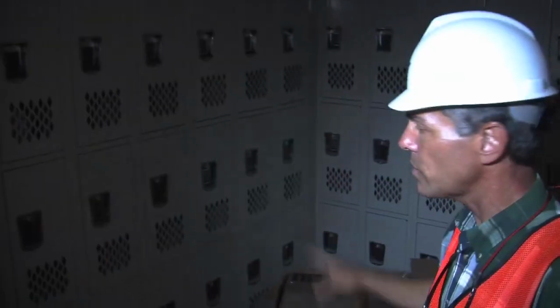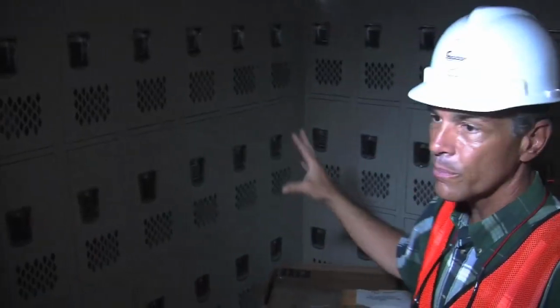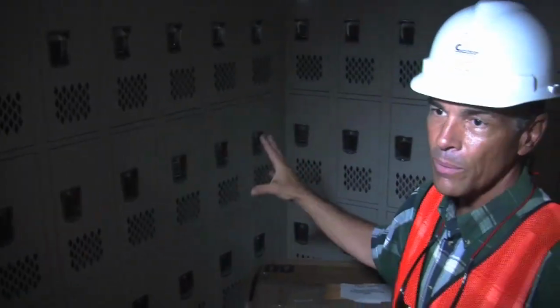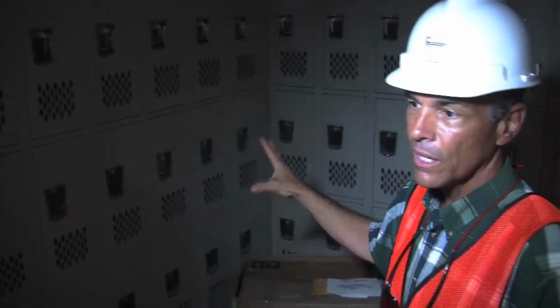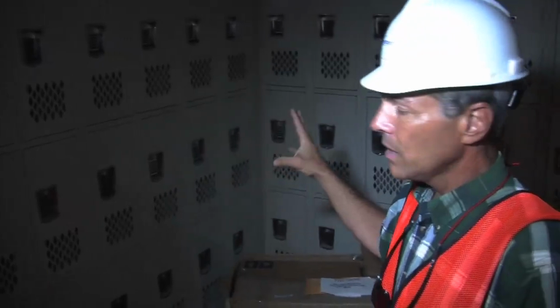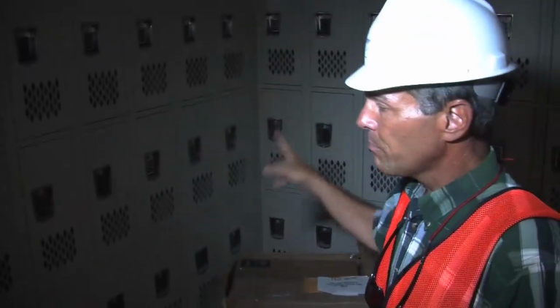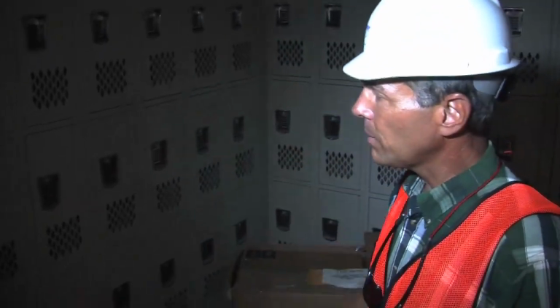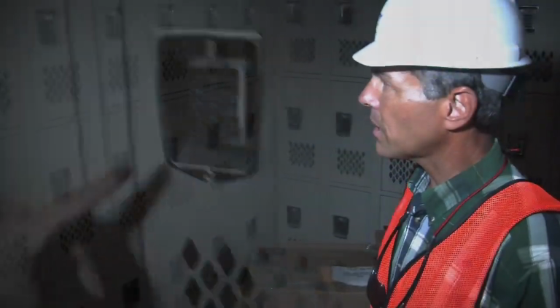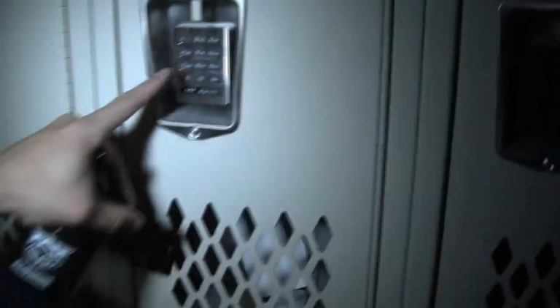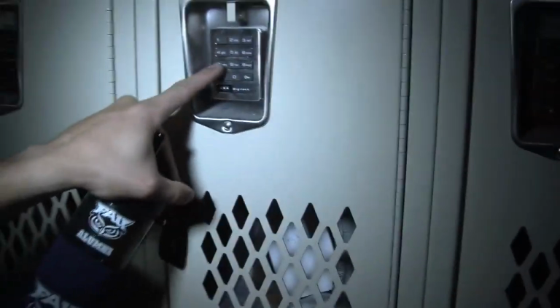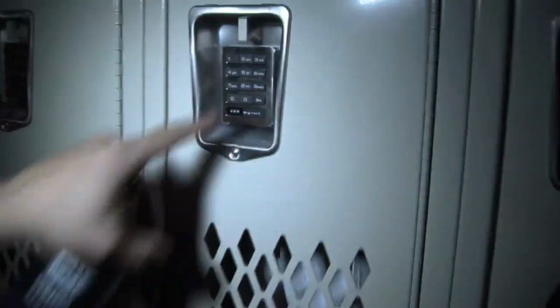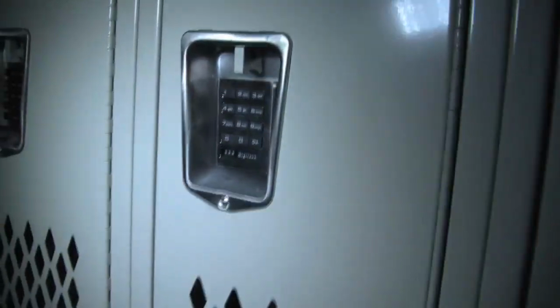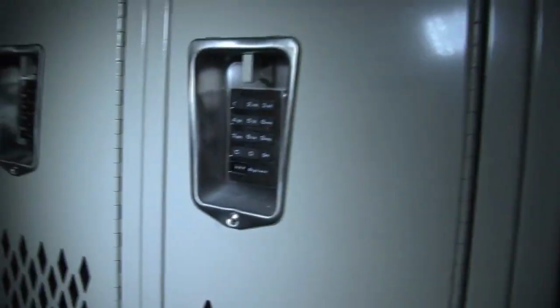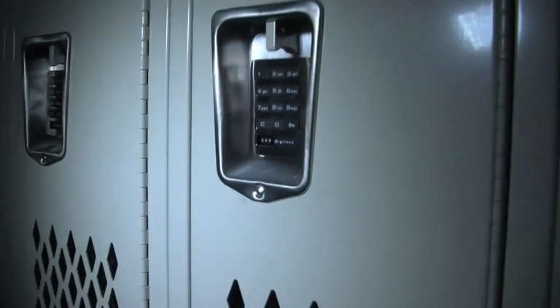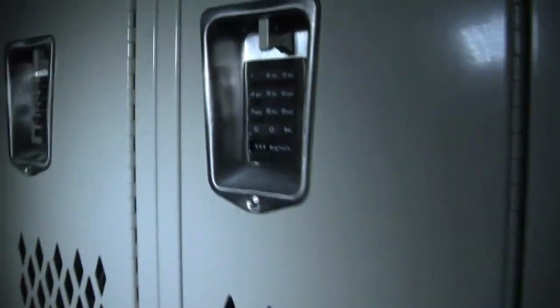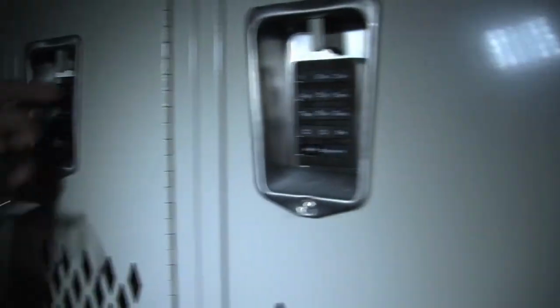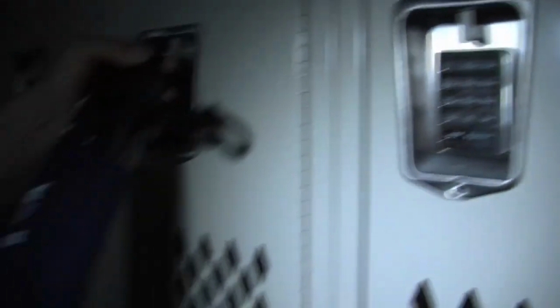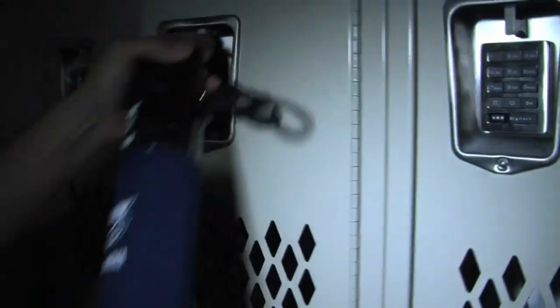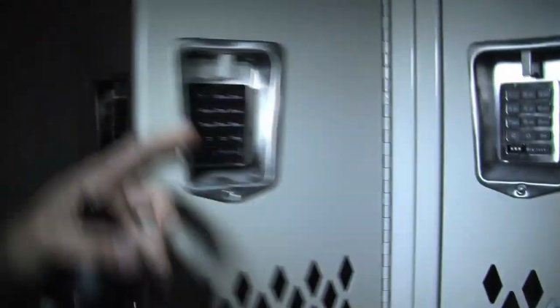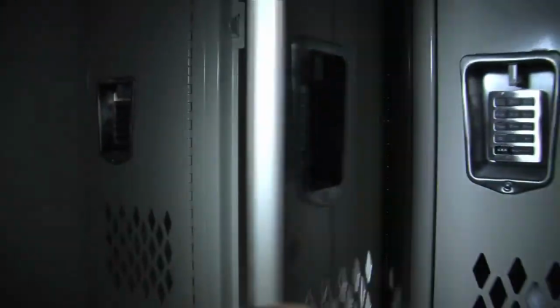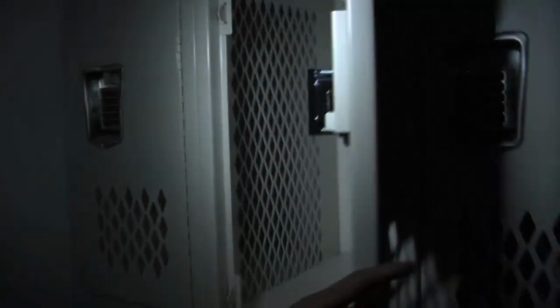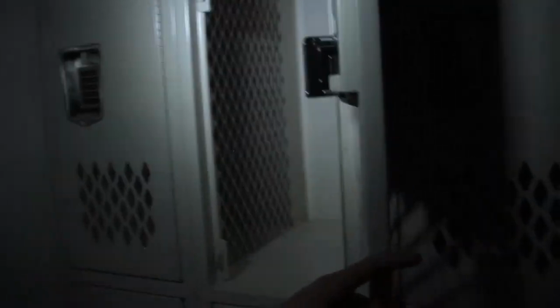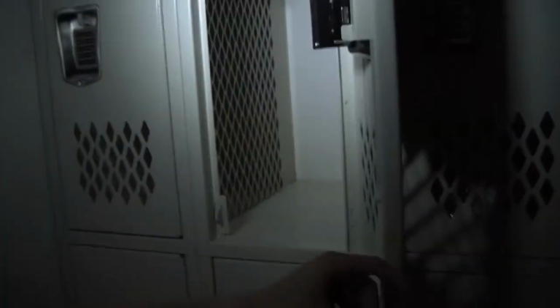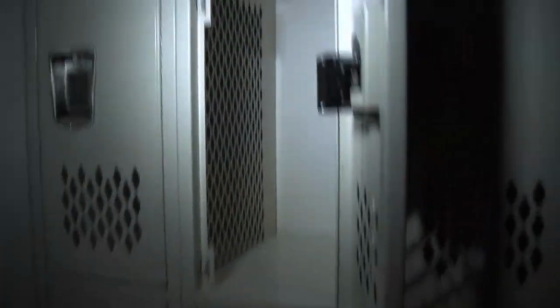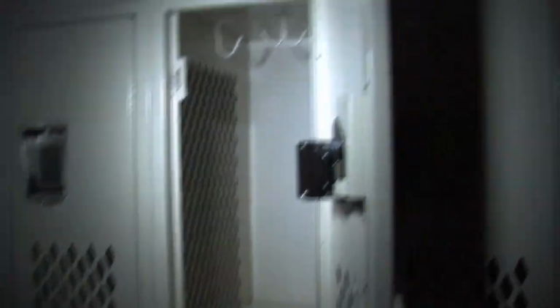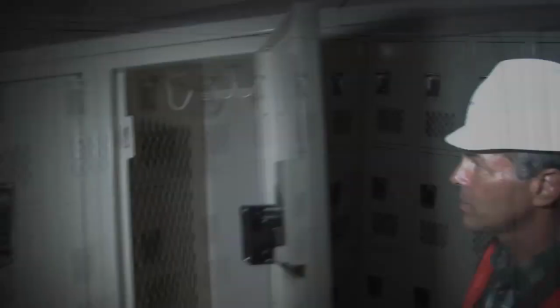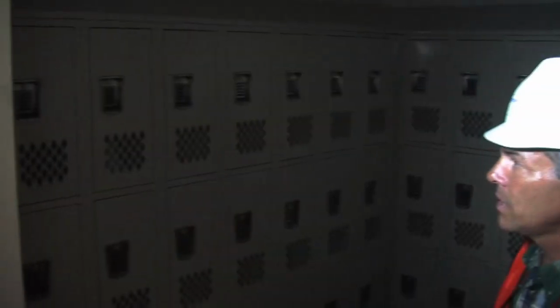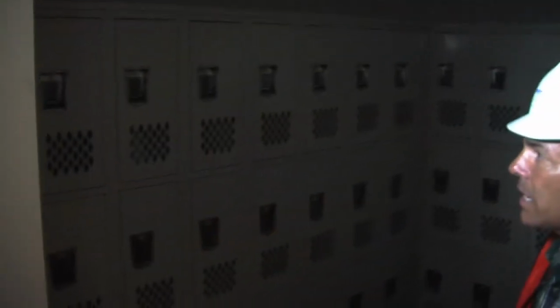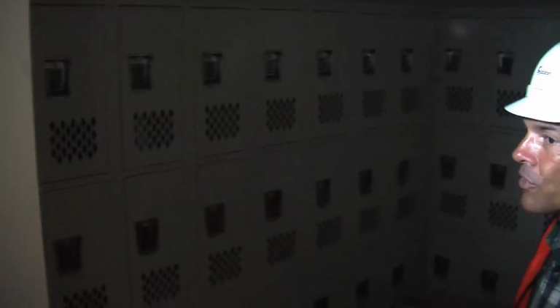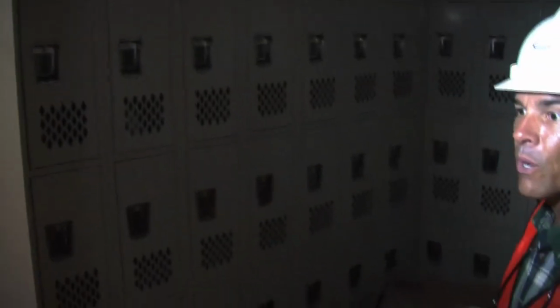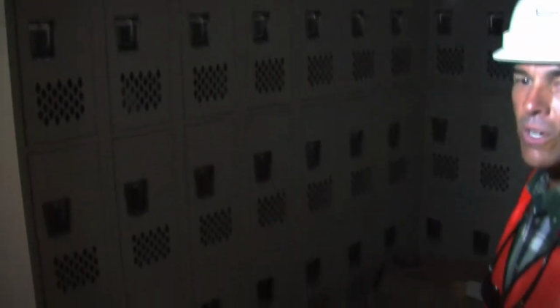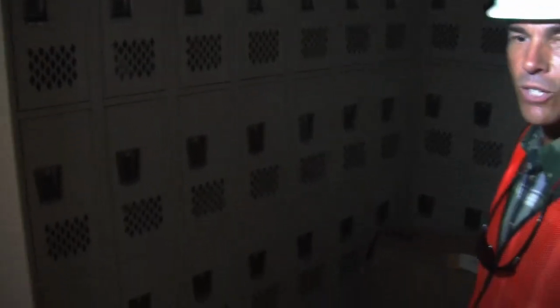These are publicly available lockers for people who commute, or people who ride their bikes or take an alternate mode of transportation.